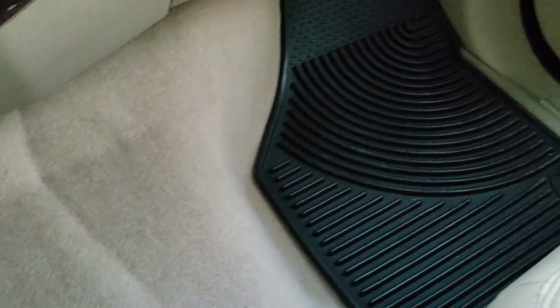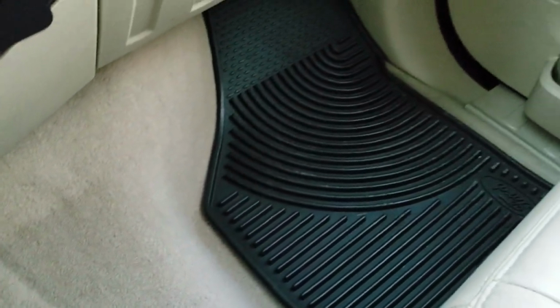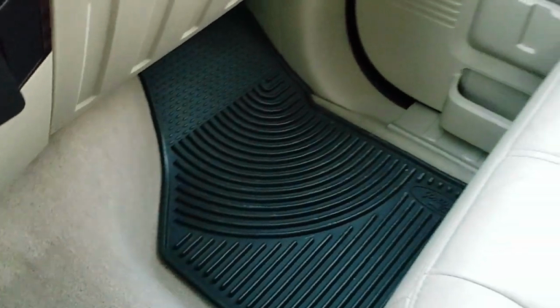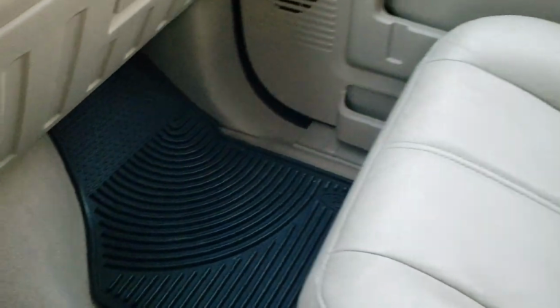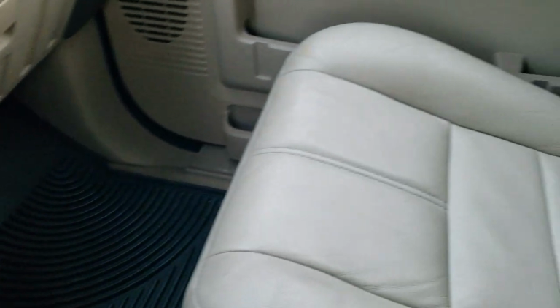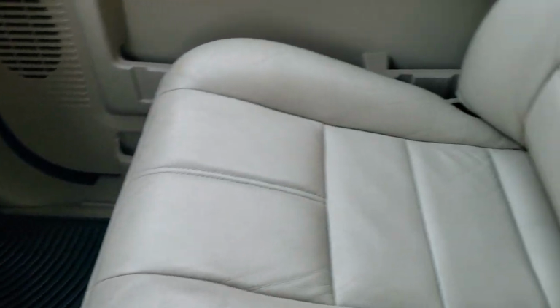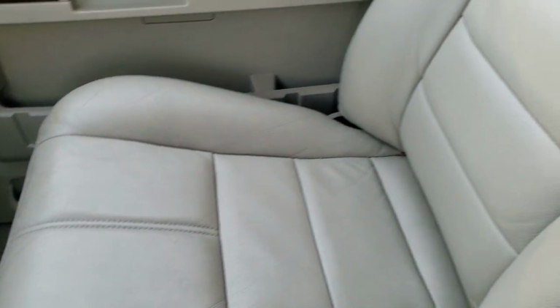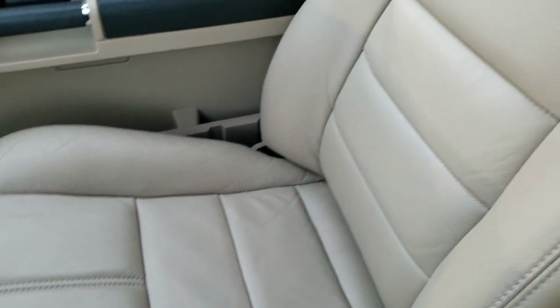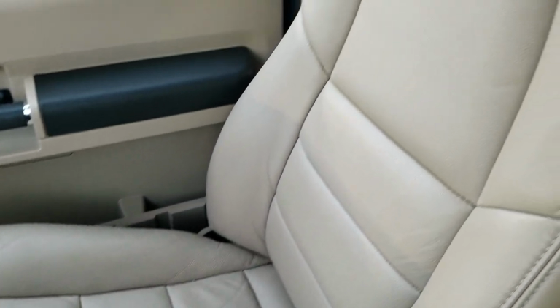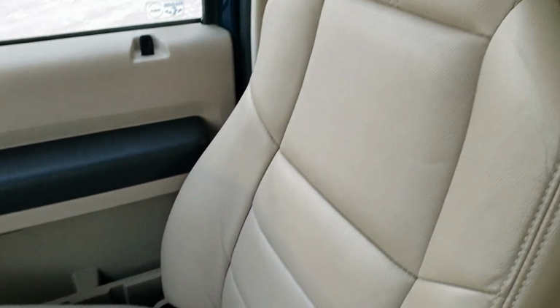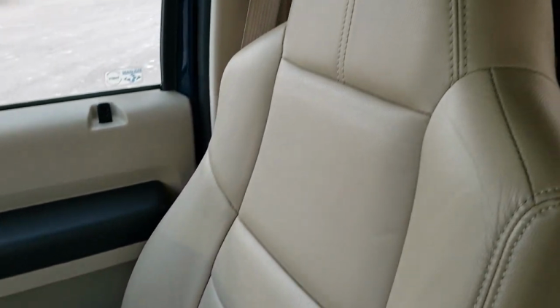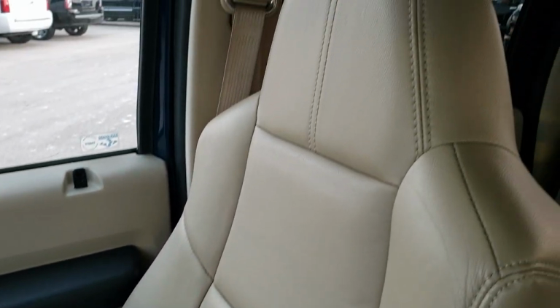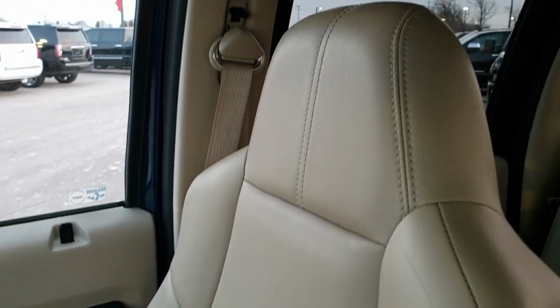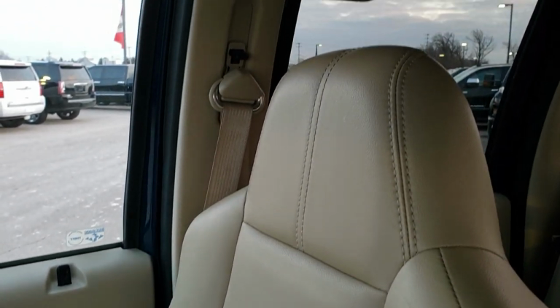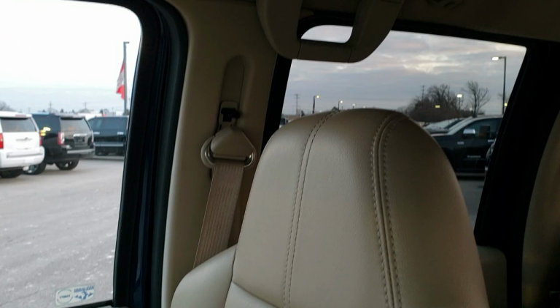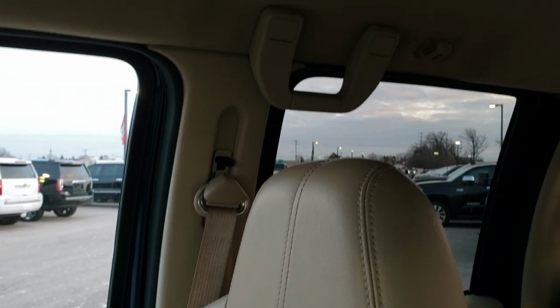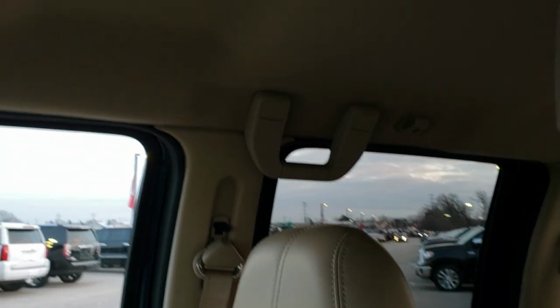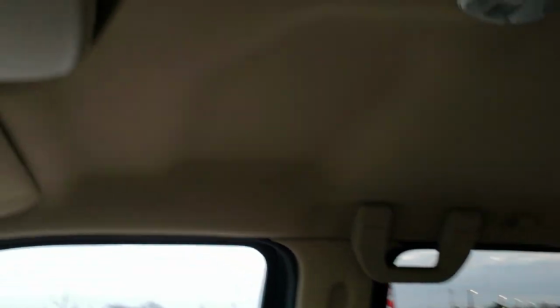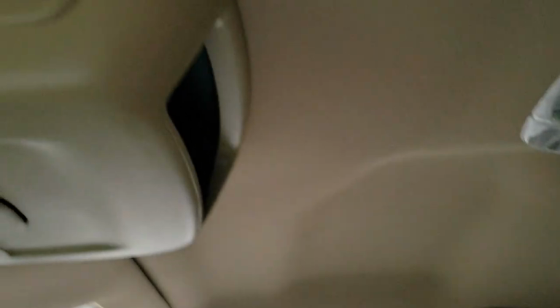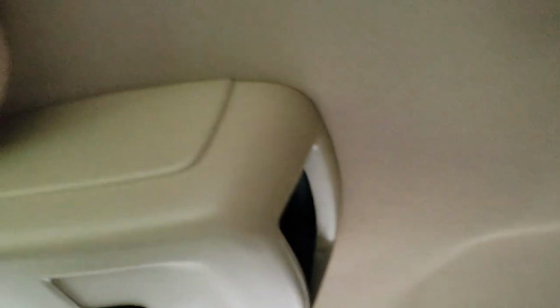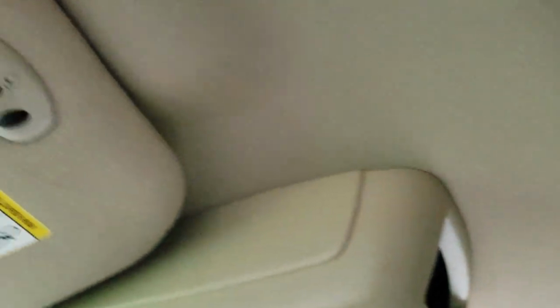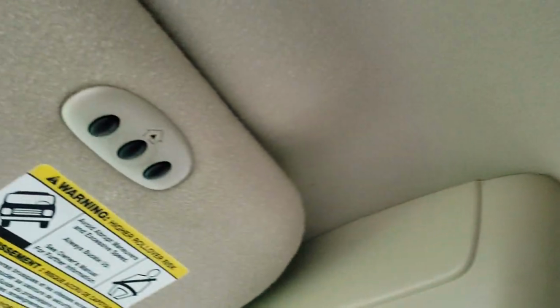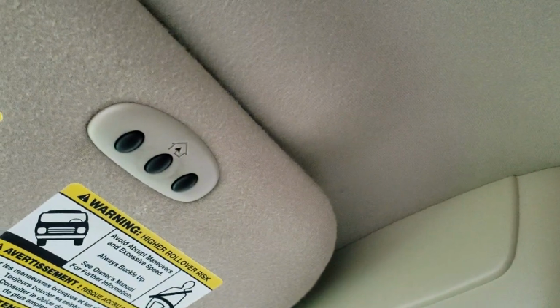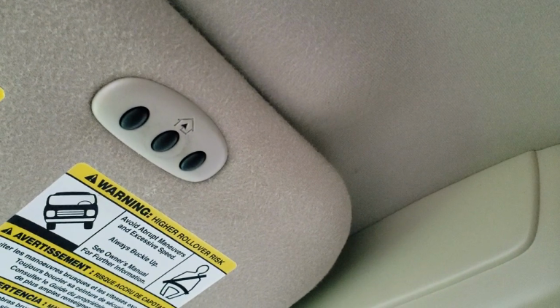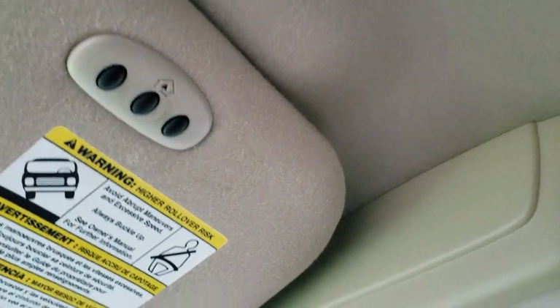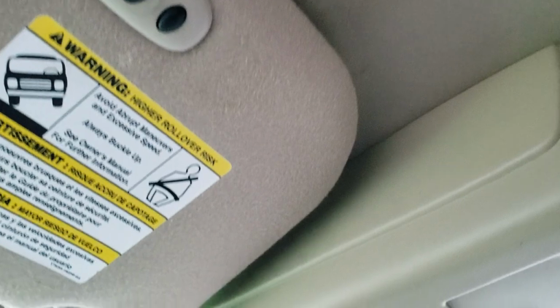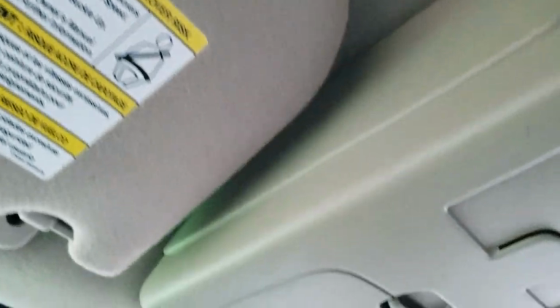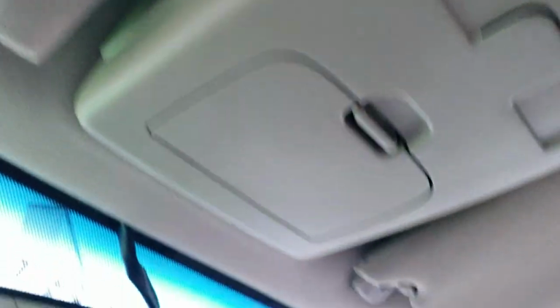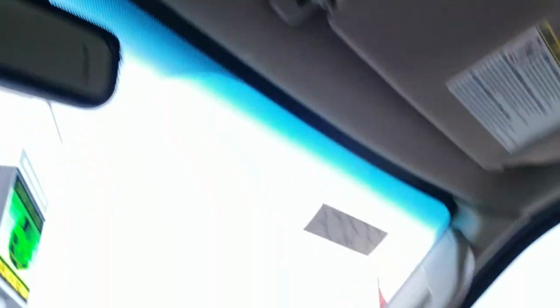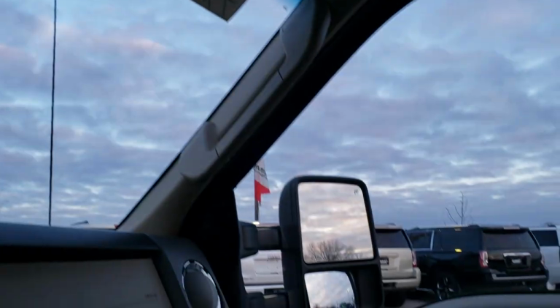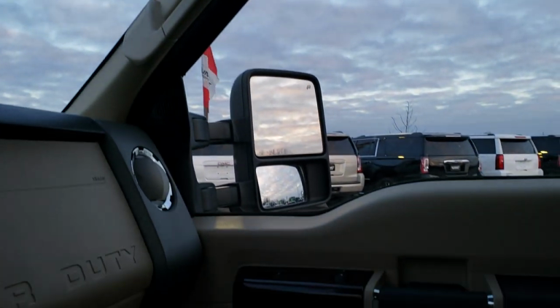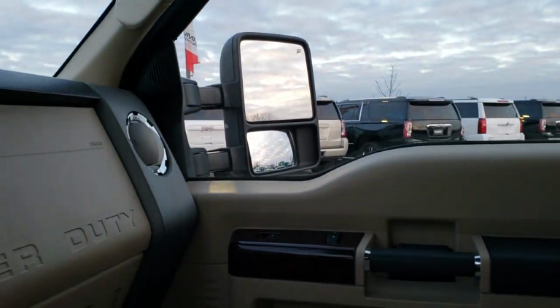Carpeting and the passenger side floor mat are in excellent shape, and the passenger seat is in great condition as well. The headliner is in nice shape, and it does have HomeLink buttons for your garage door and security systems and lighting systems.